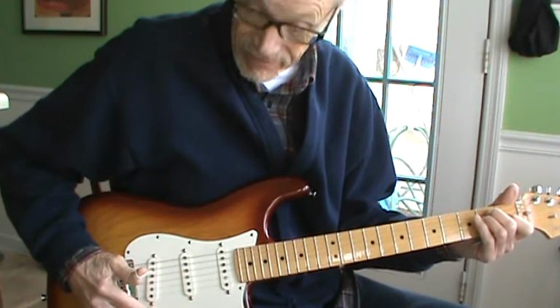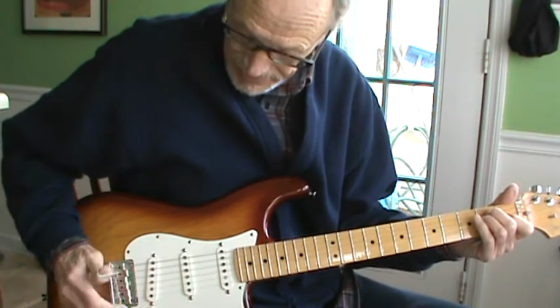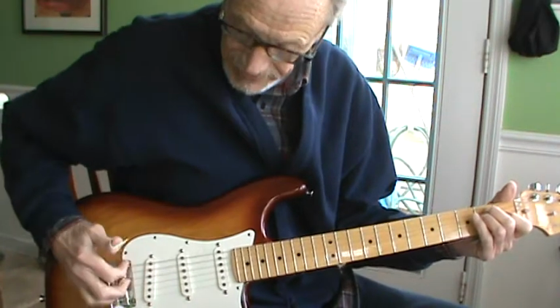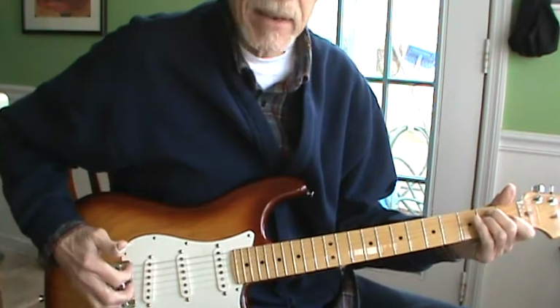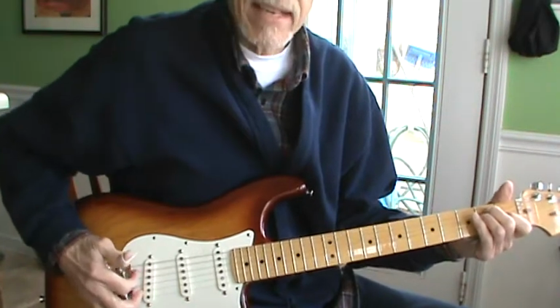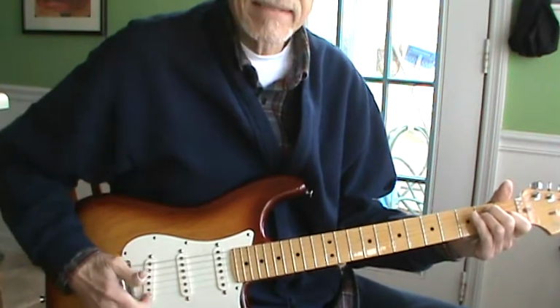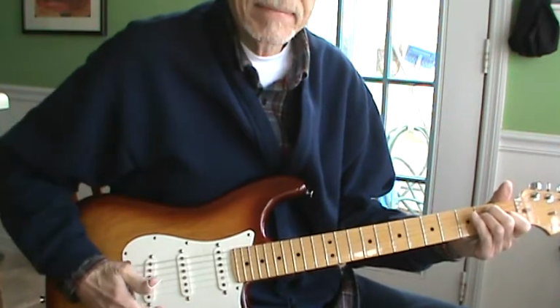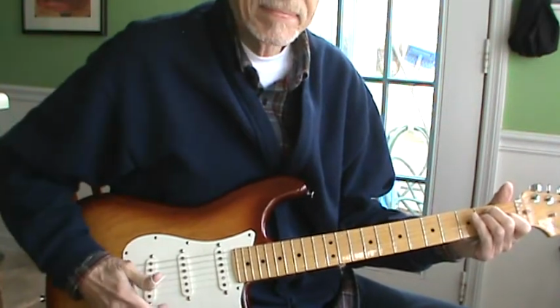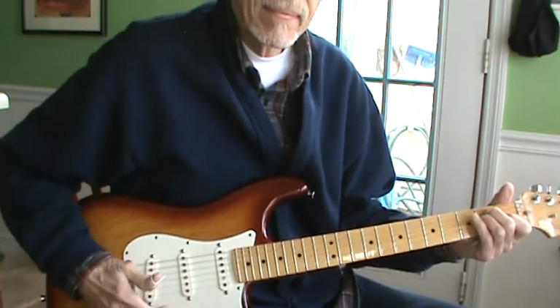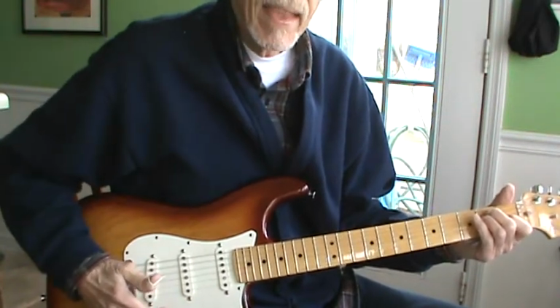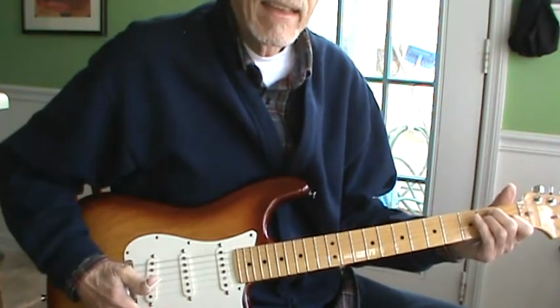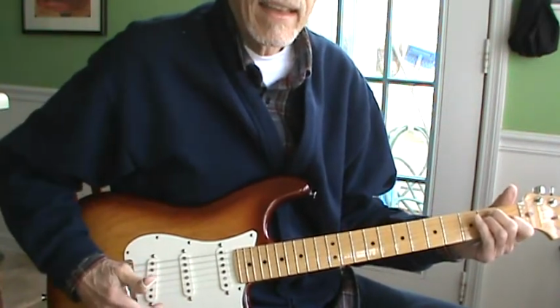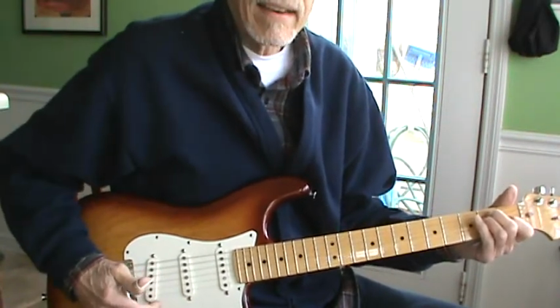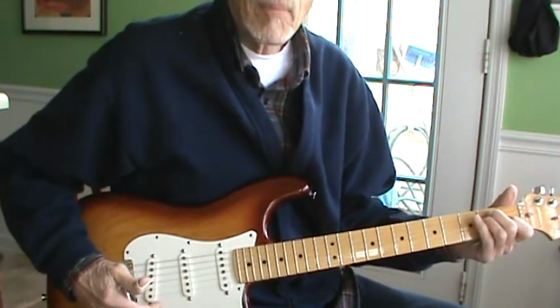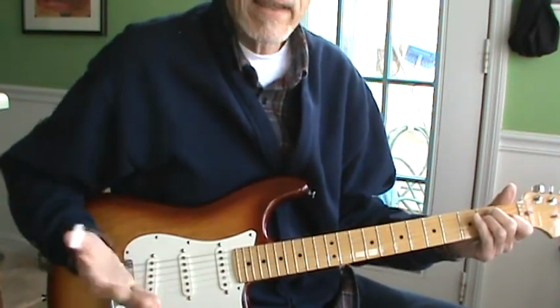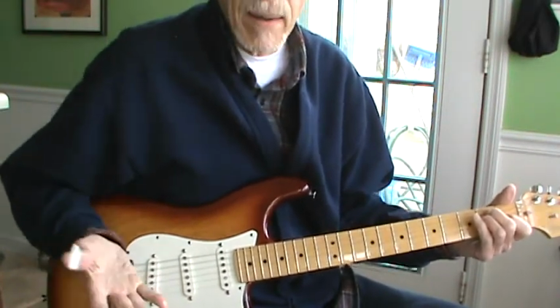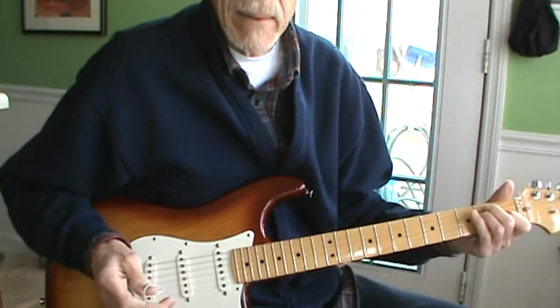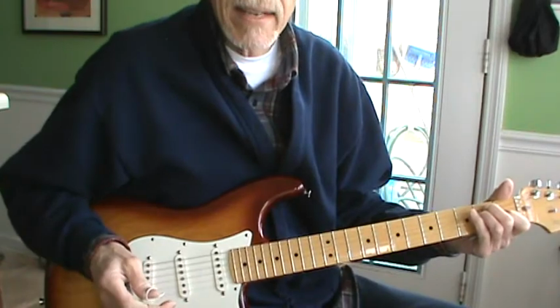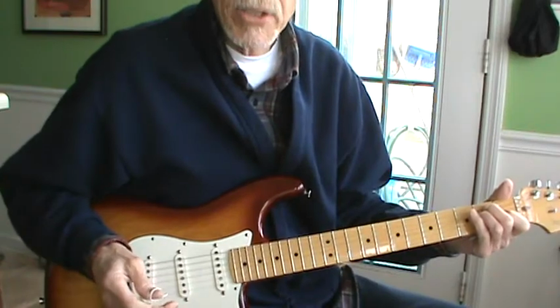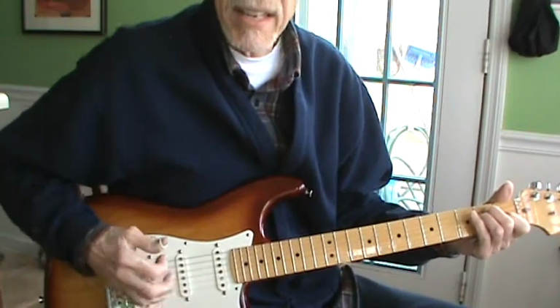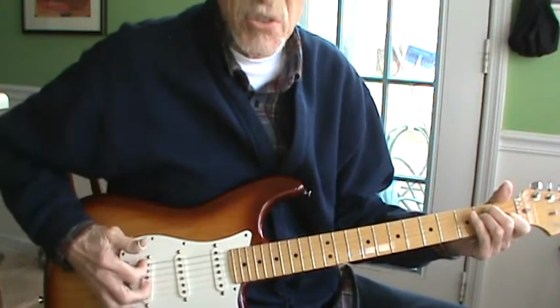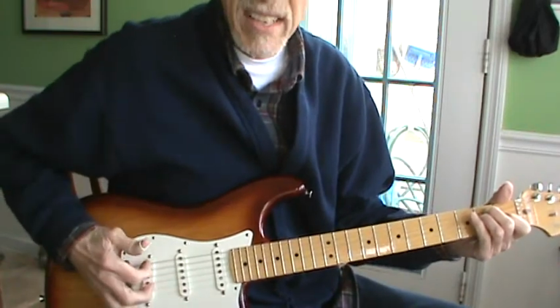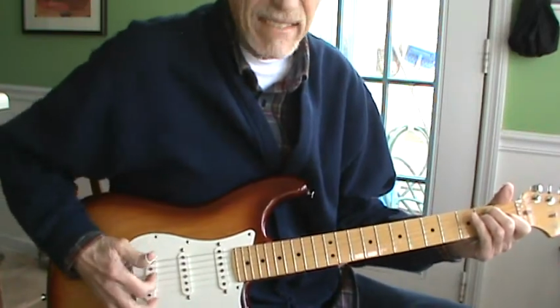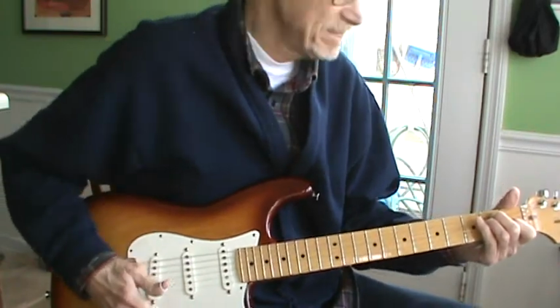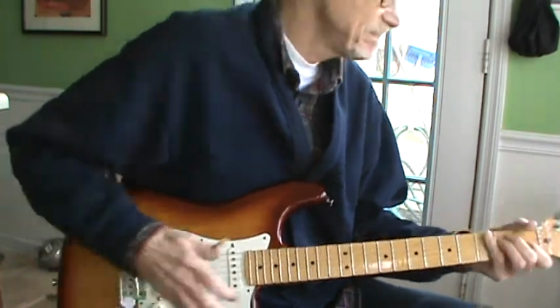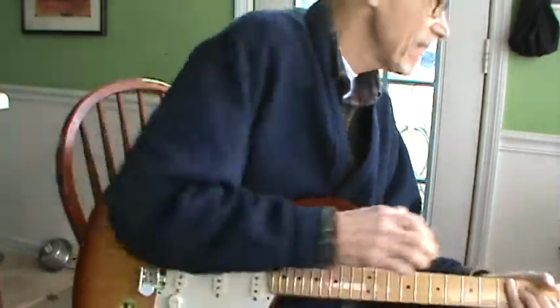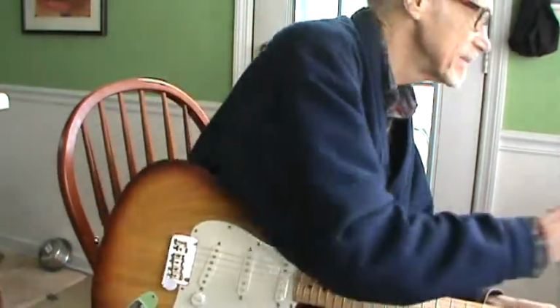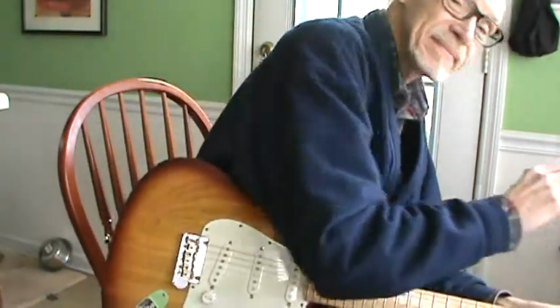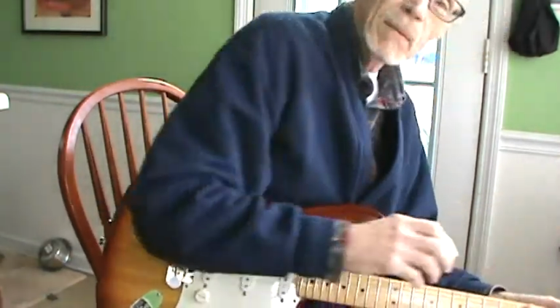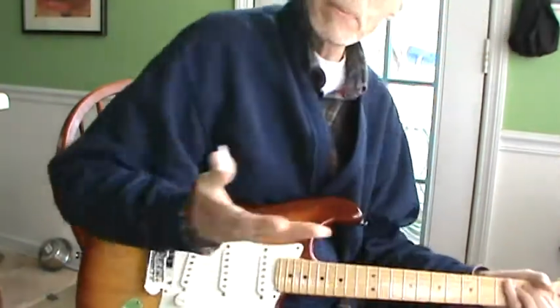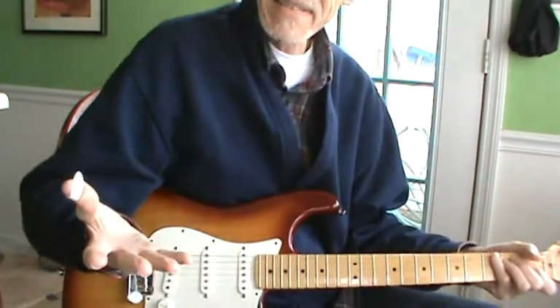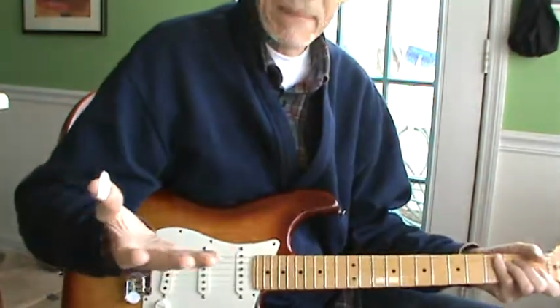That's the Link Wray sound. I'll play it a couple times and then I'll show you how to do it. It's really easy — watch me mess it up.